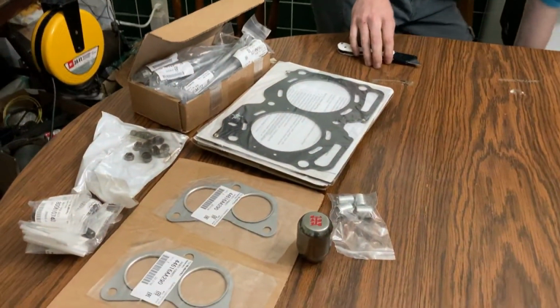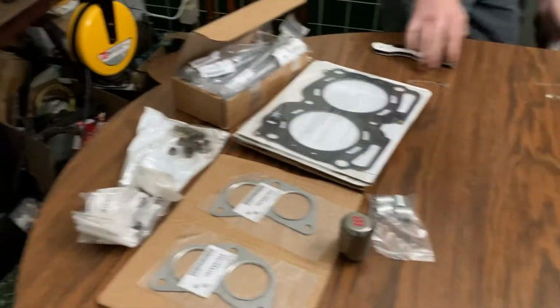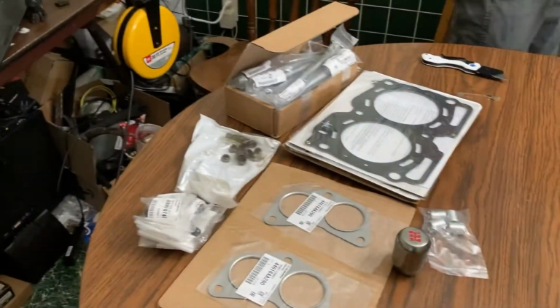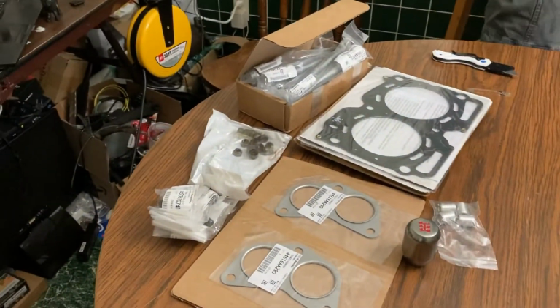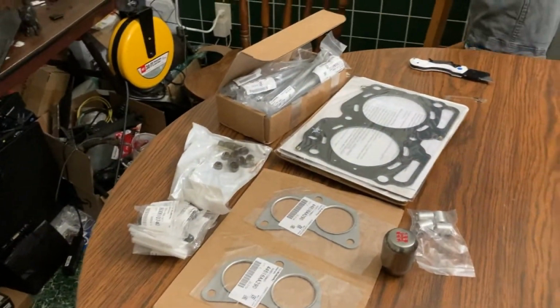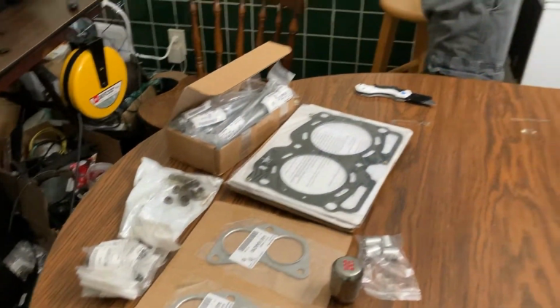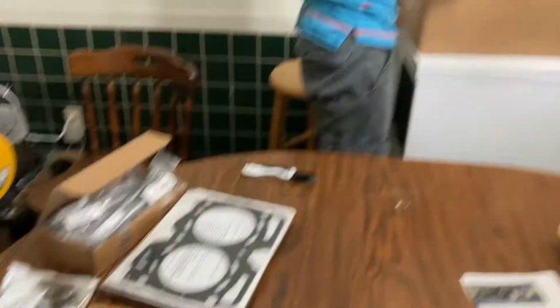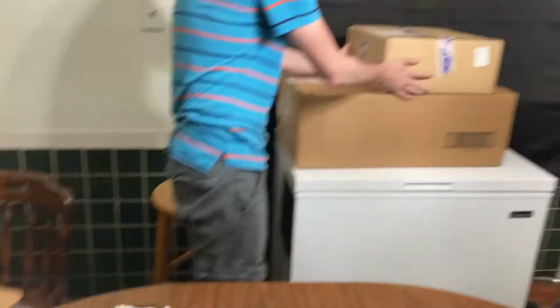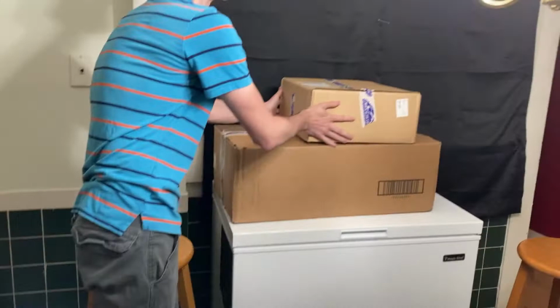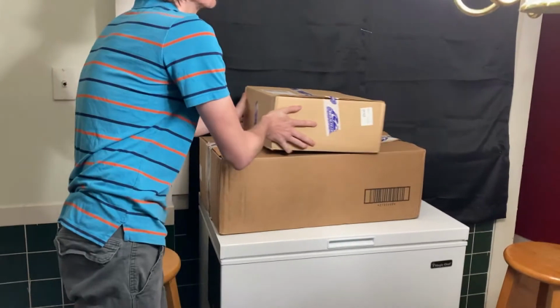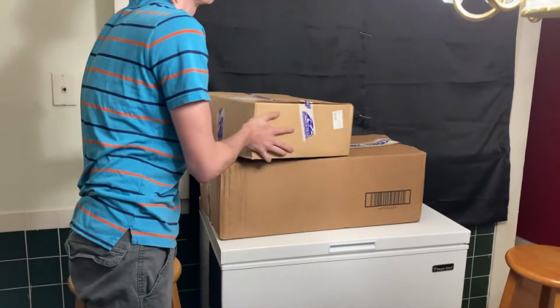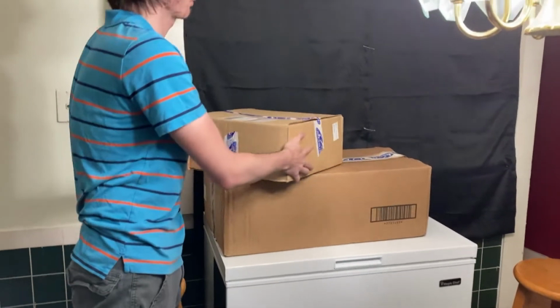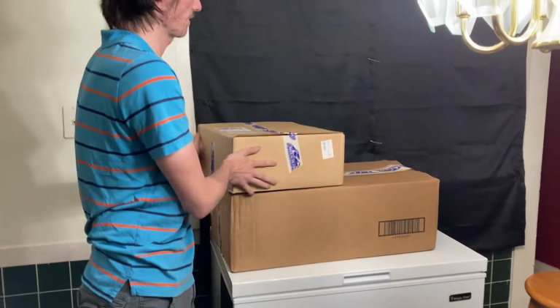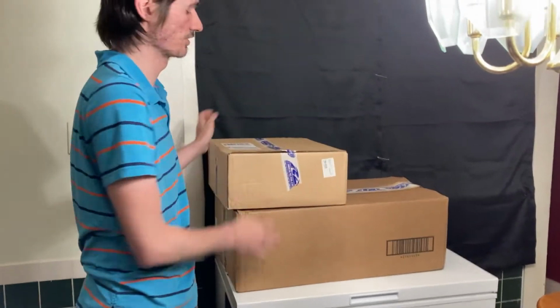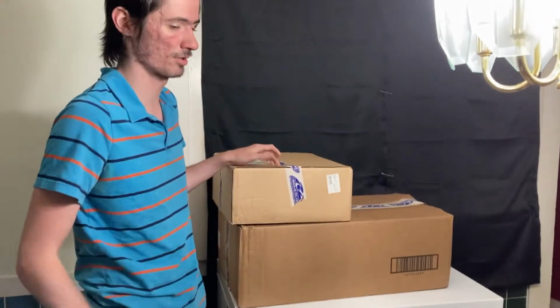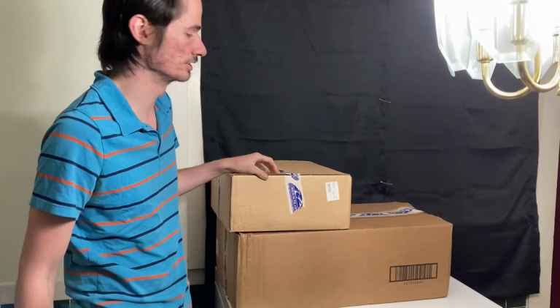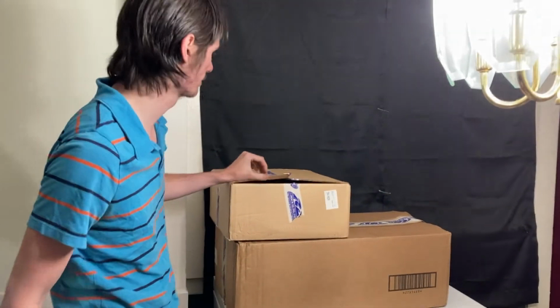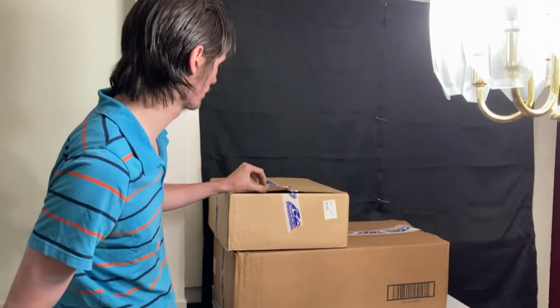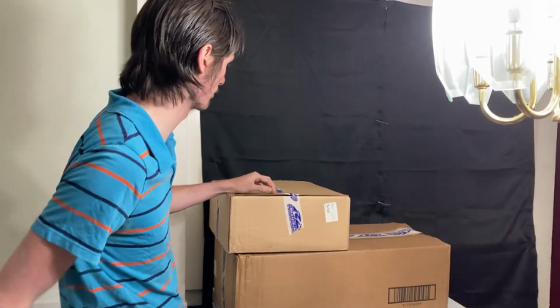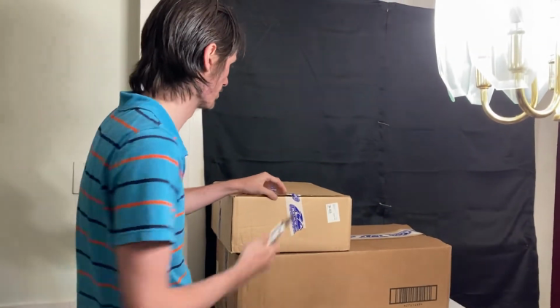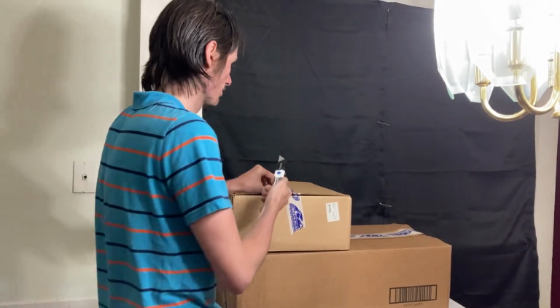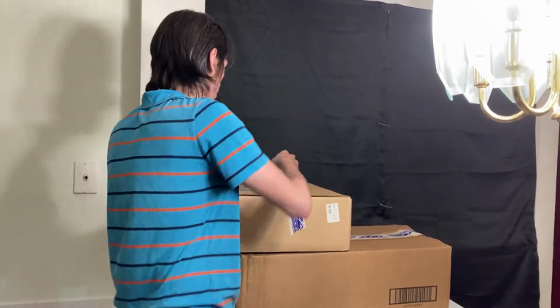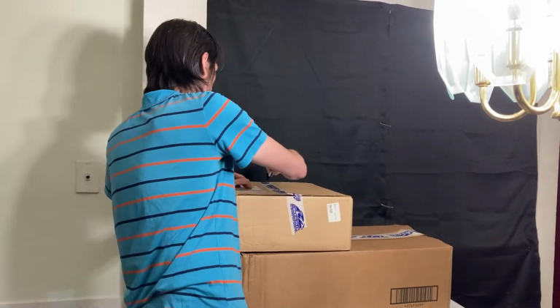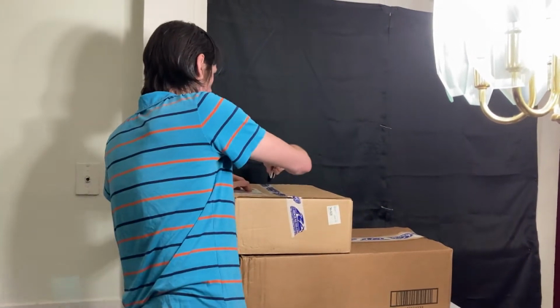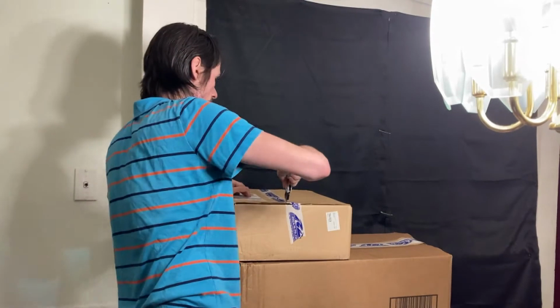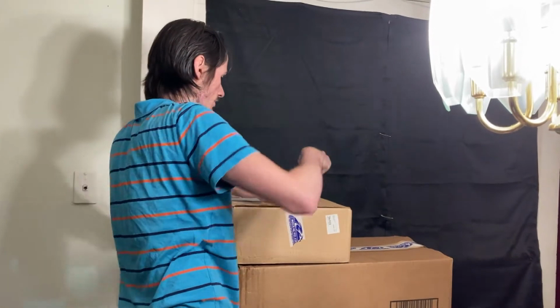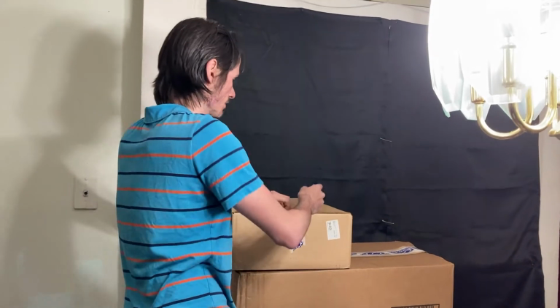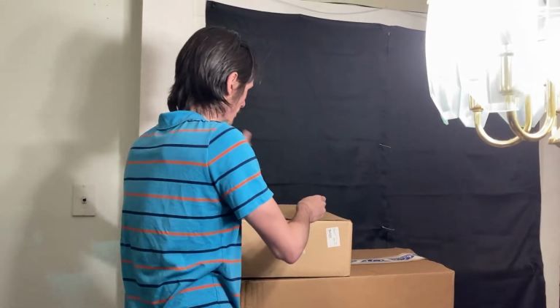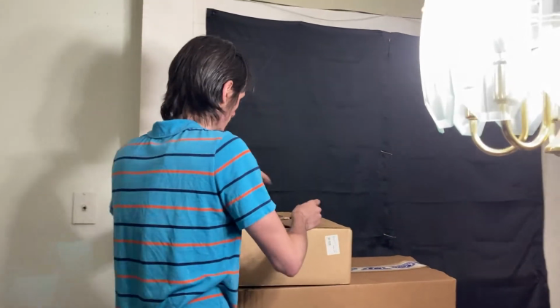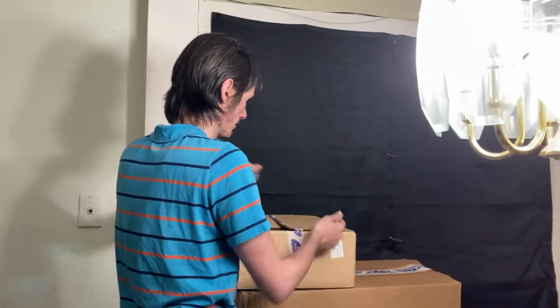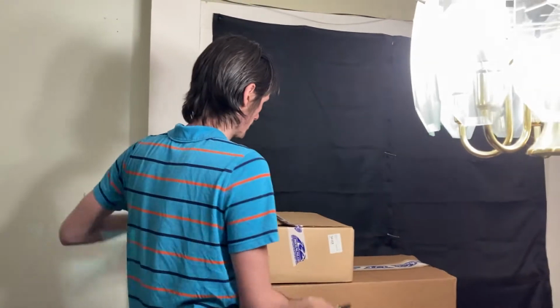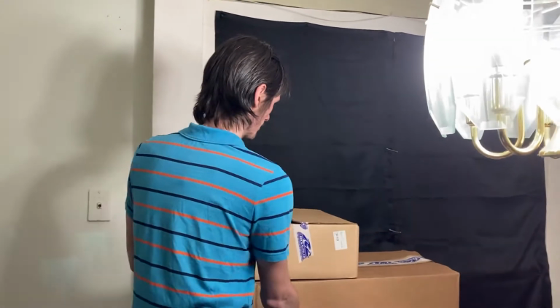Now into the Rock Auto boxes — this one is probably, I would imagine, the clutch. Yeah, let's see that clutch.